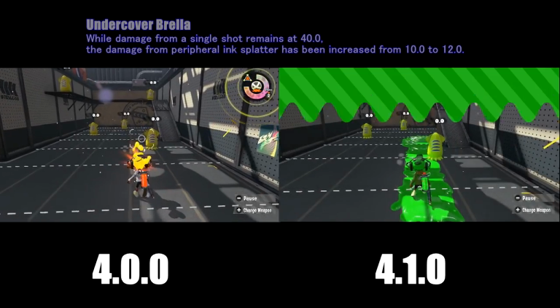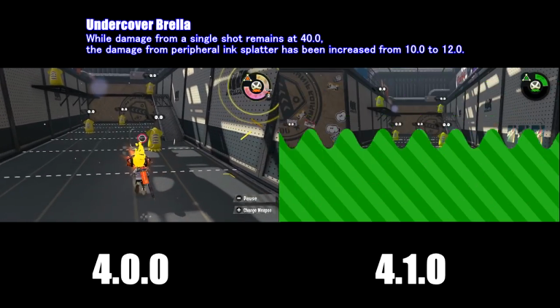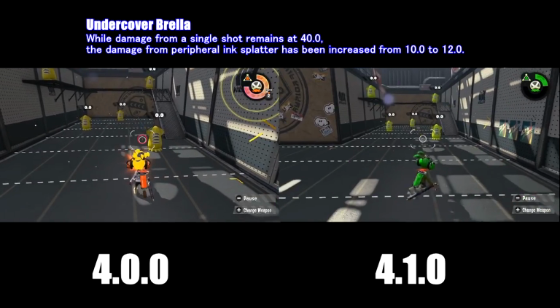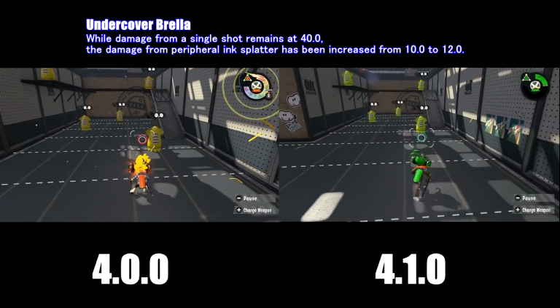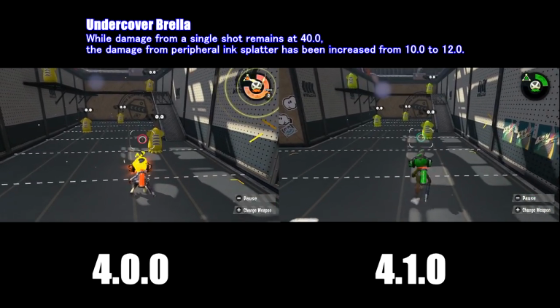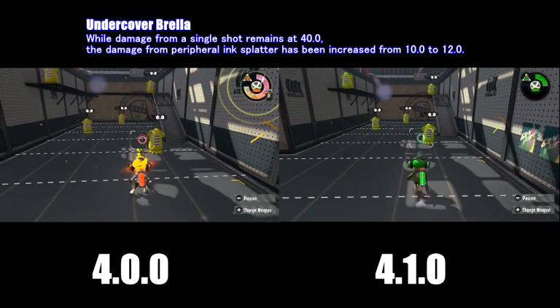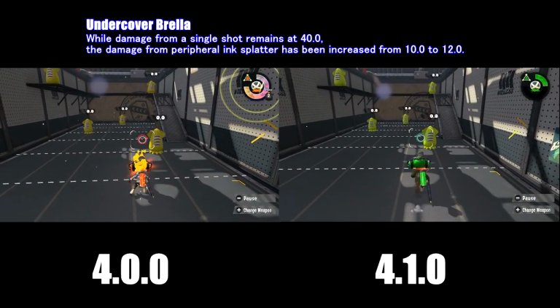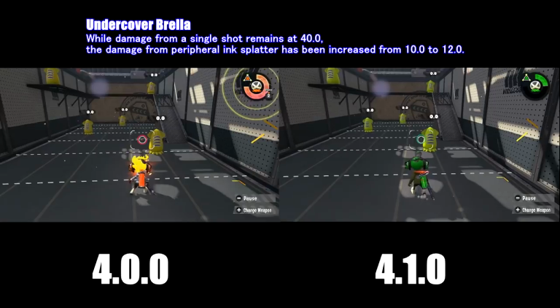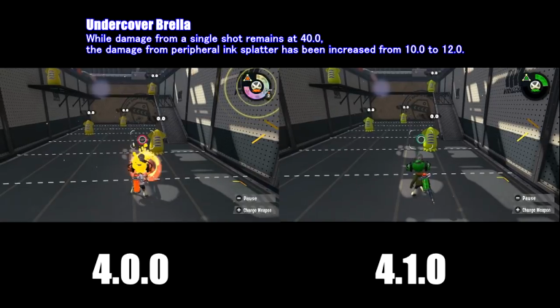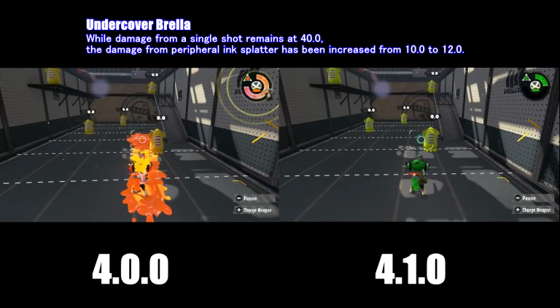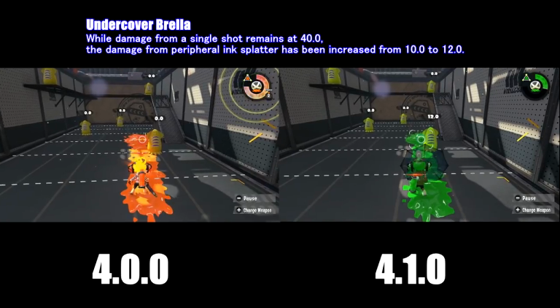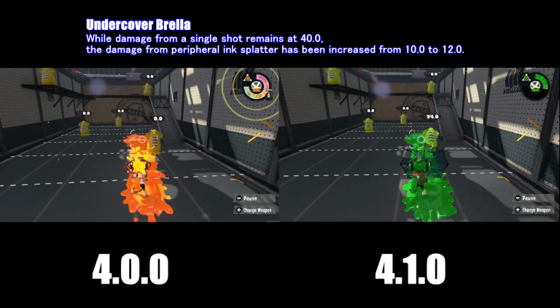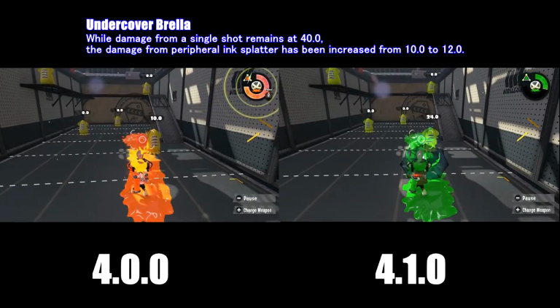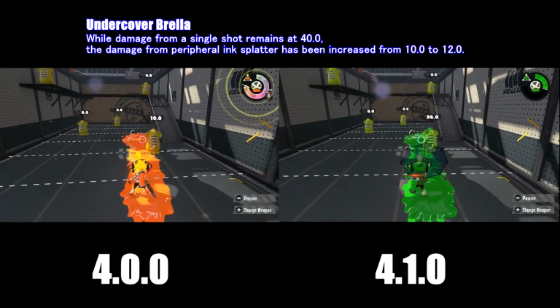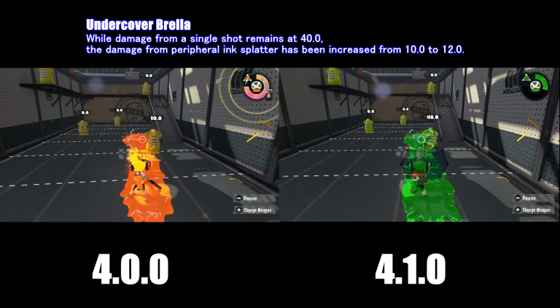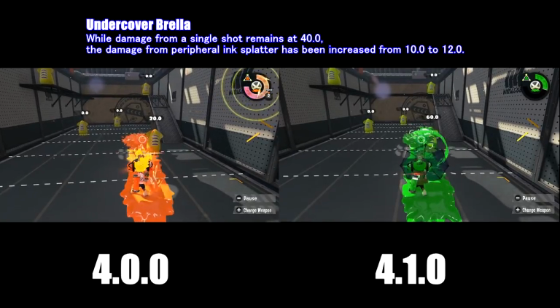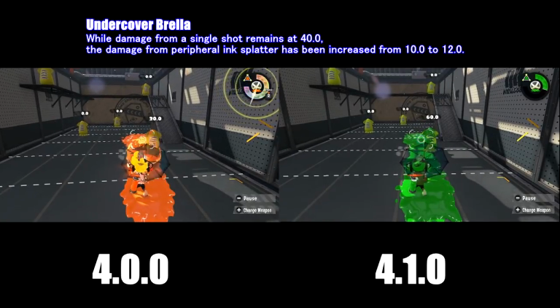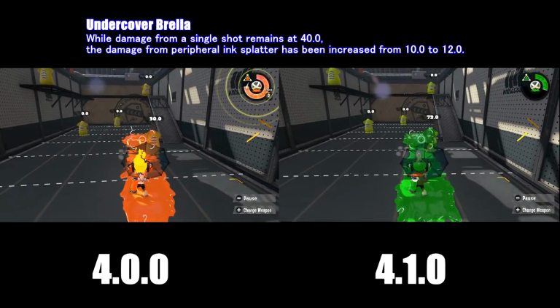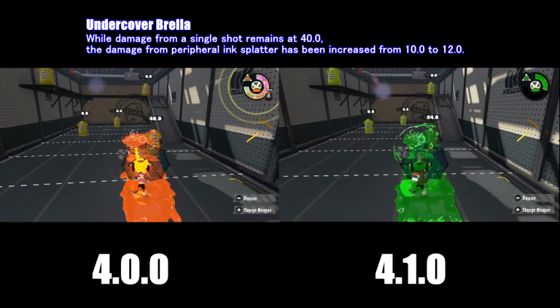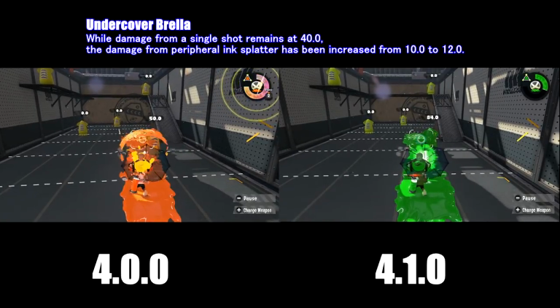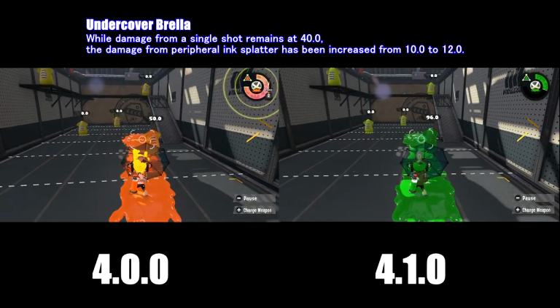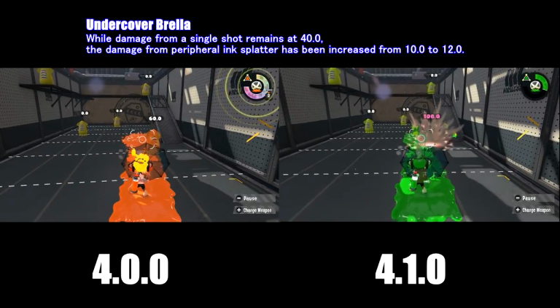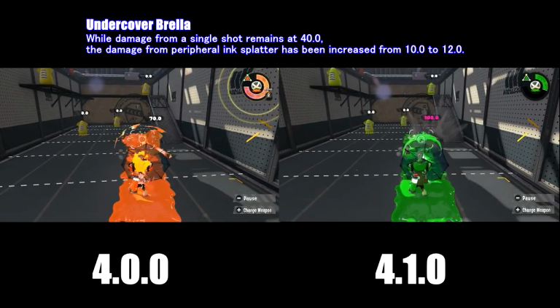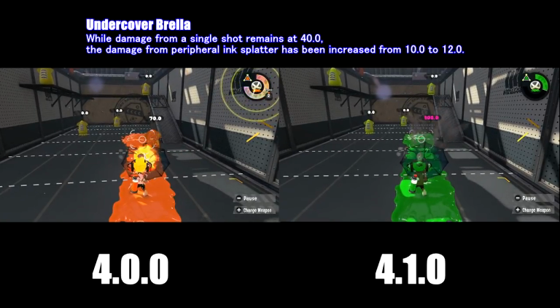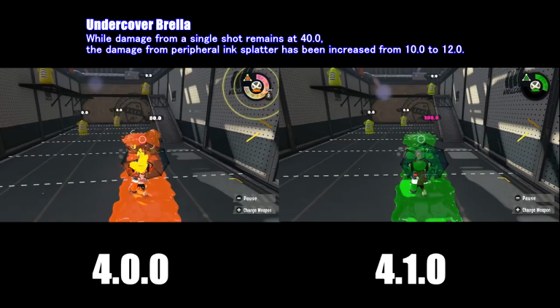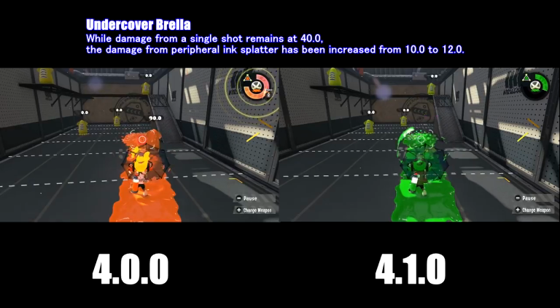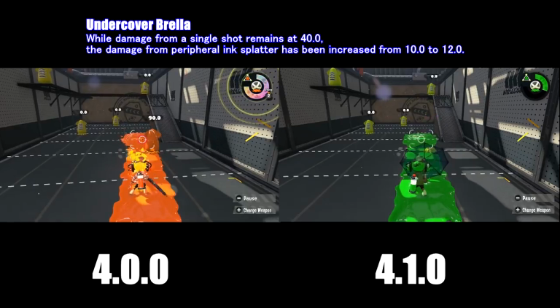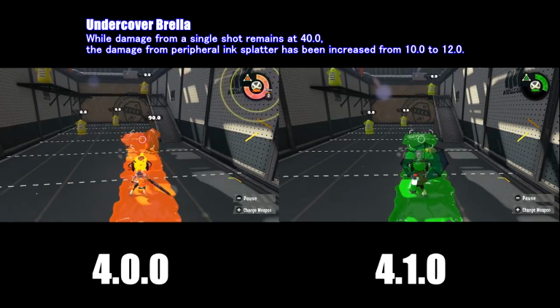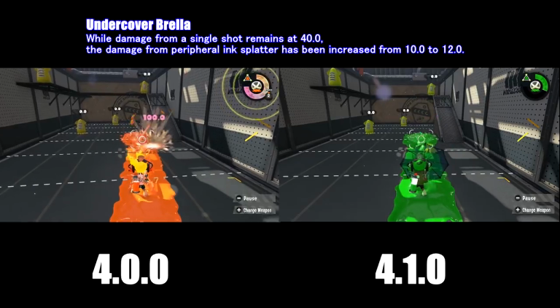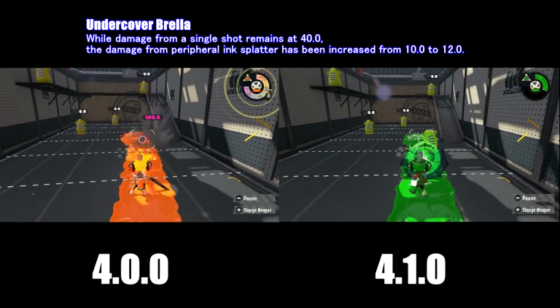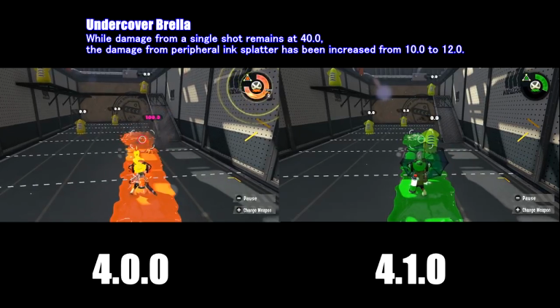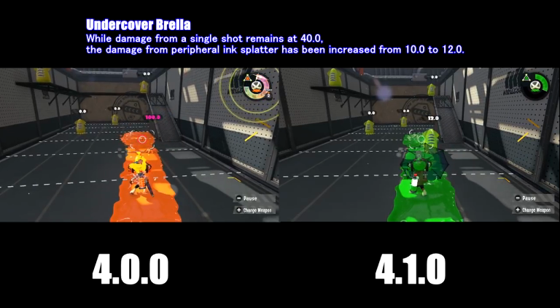For the Undercover Brella, while damage from a single shot remains at 40%, the damage from peripheral ink splatter has increased from 10 damage to 12 damage.